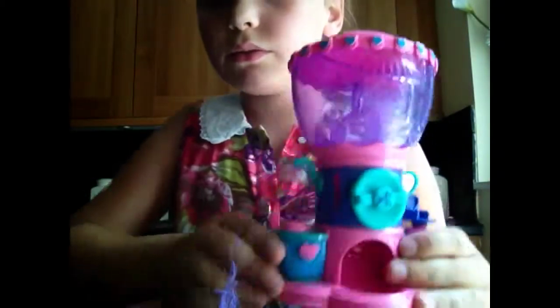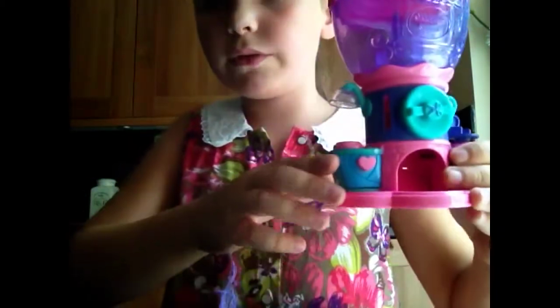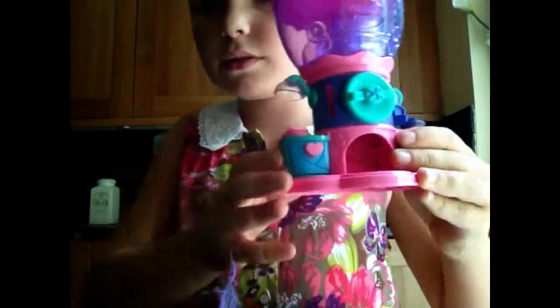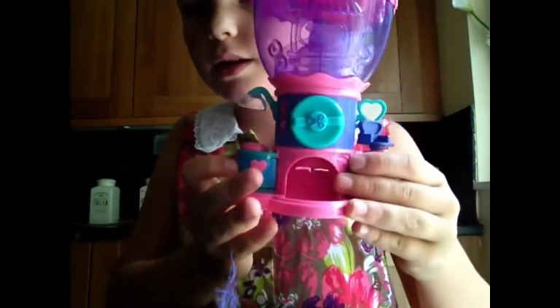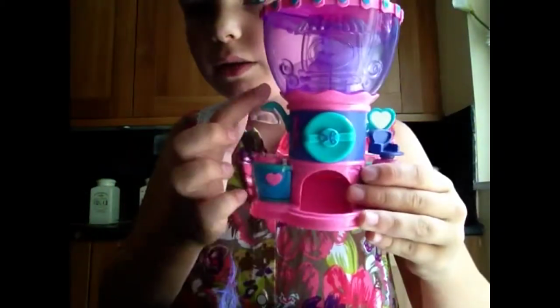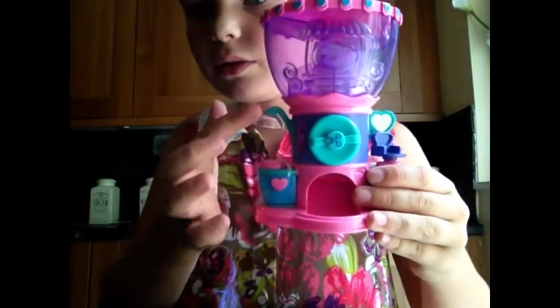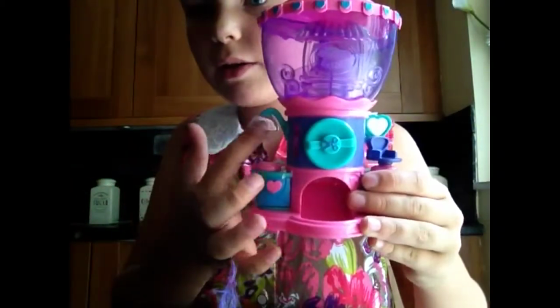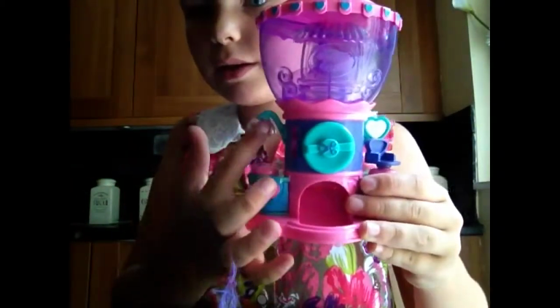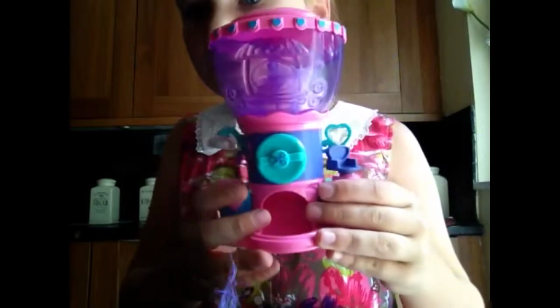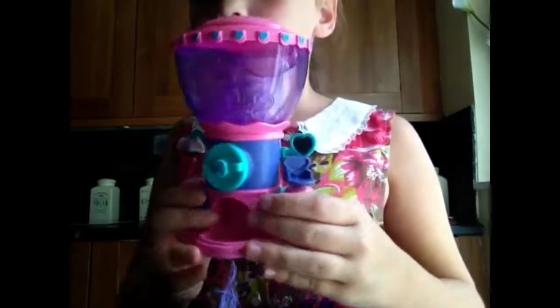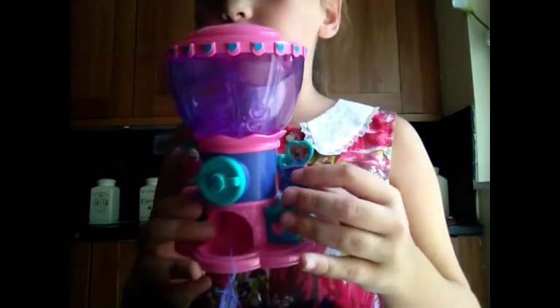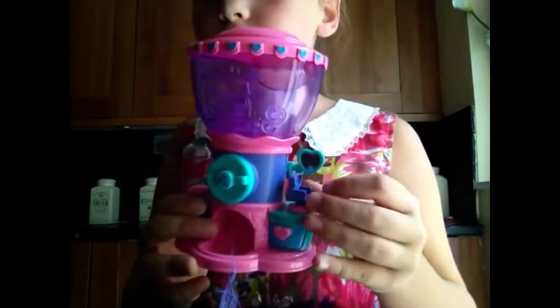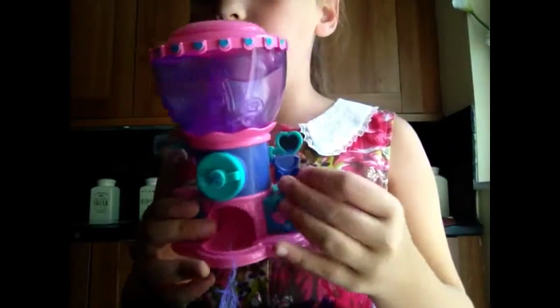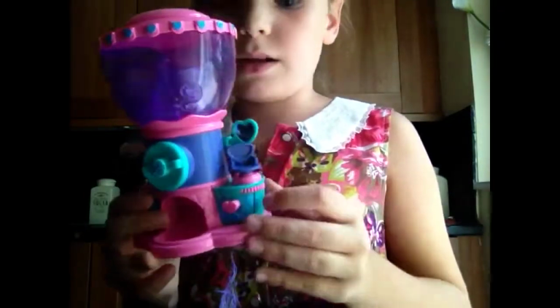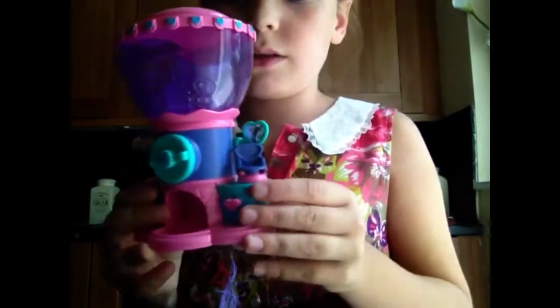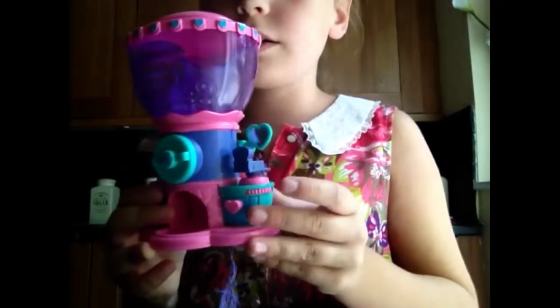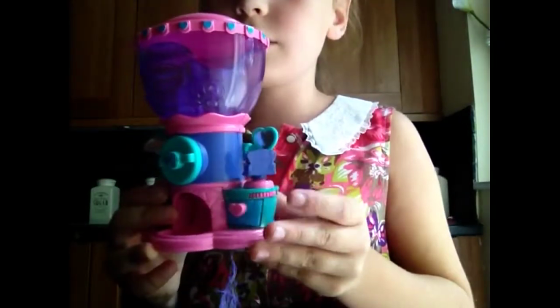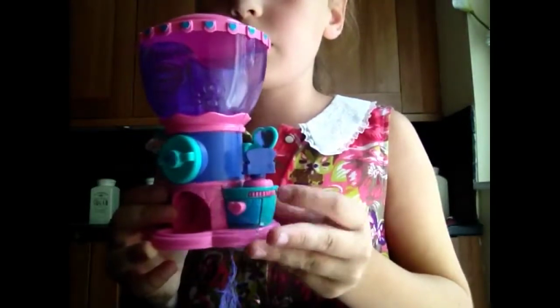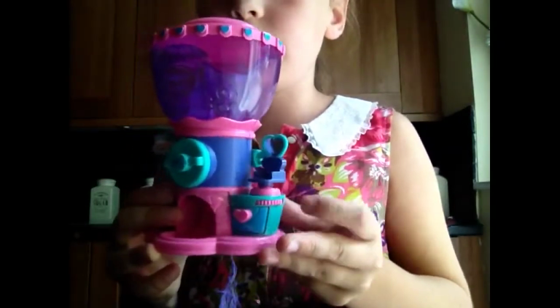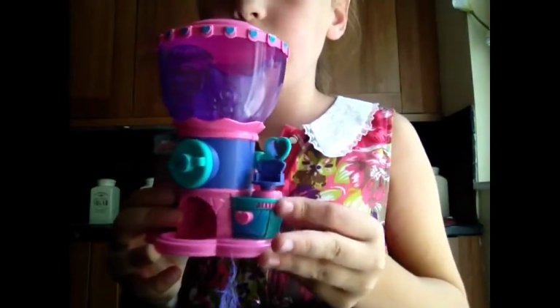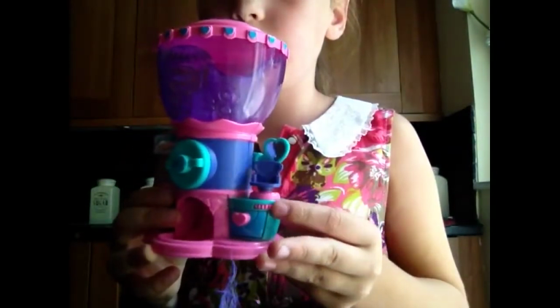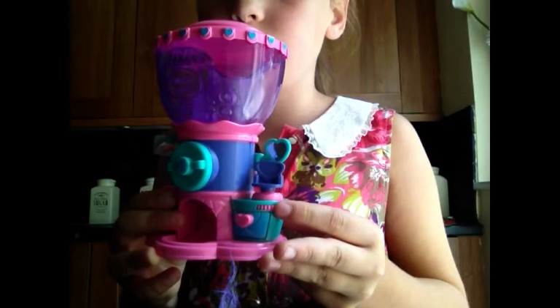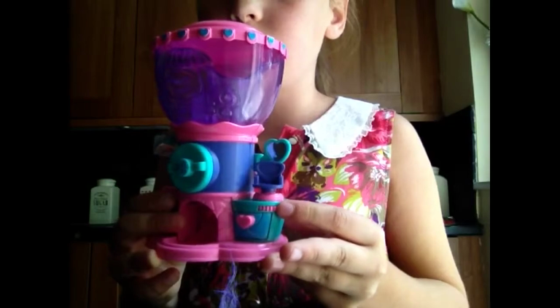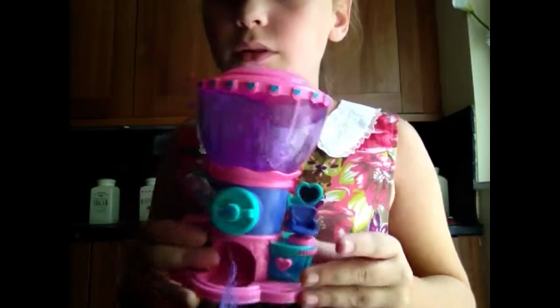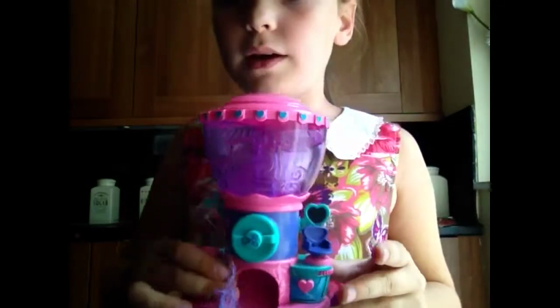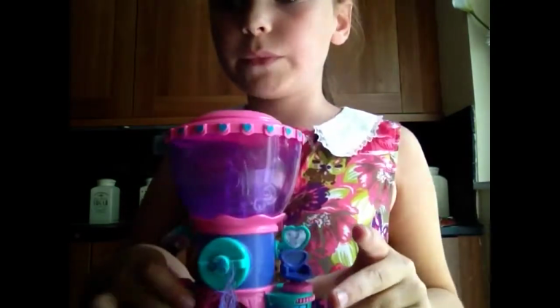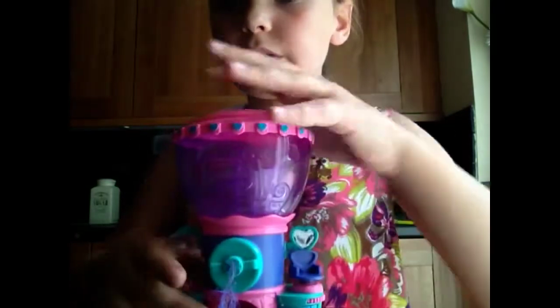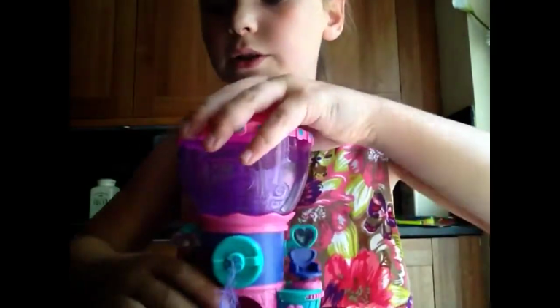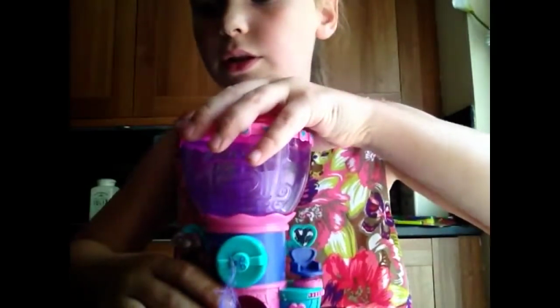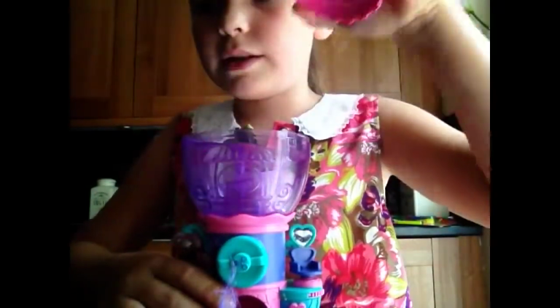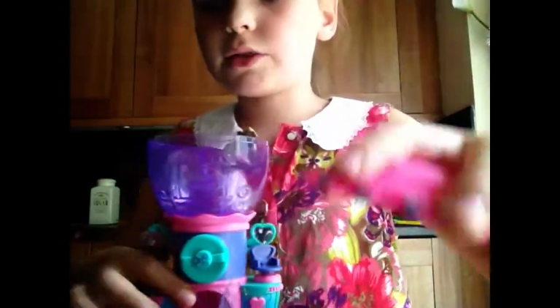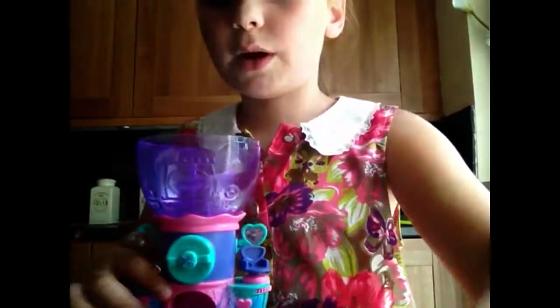So if you can see, there's a little slot where your hair goes in there, and there's a little seat and you turn it around. Okay, so what do you do? You take the top off.